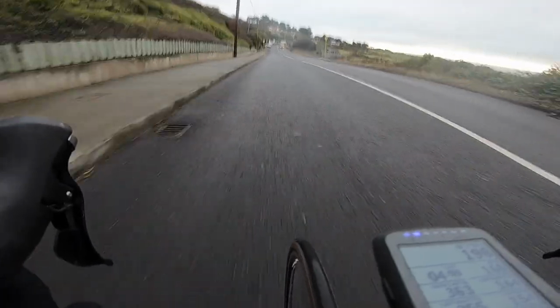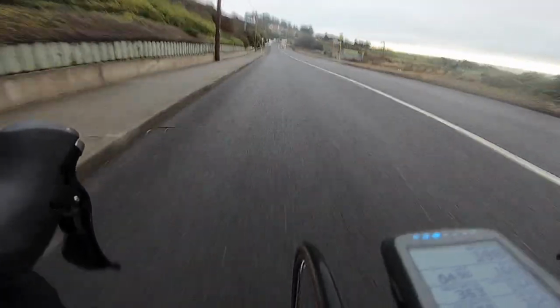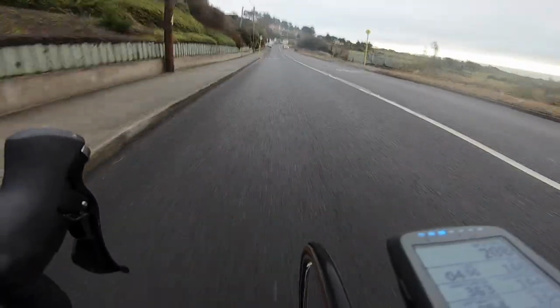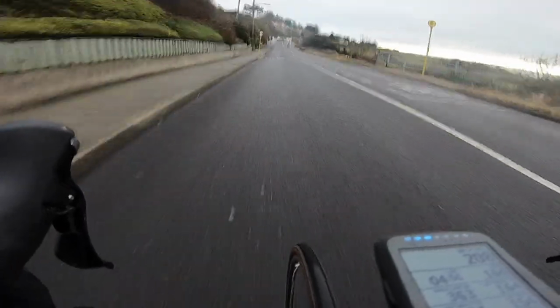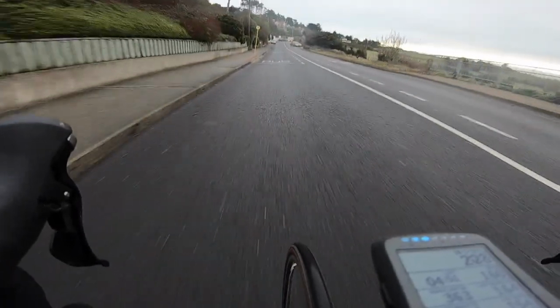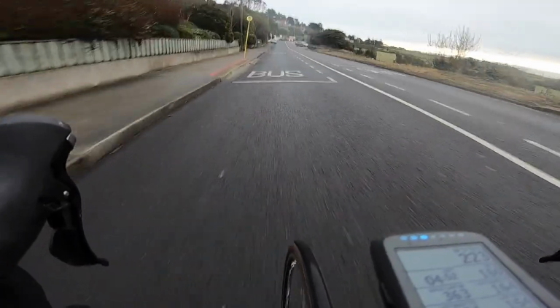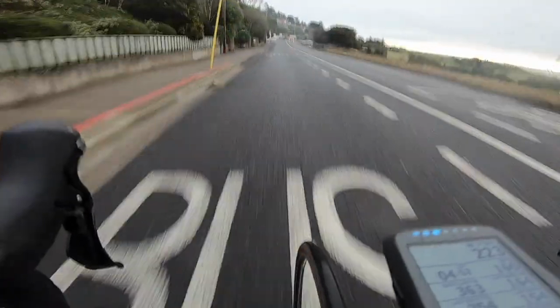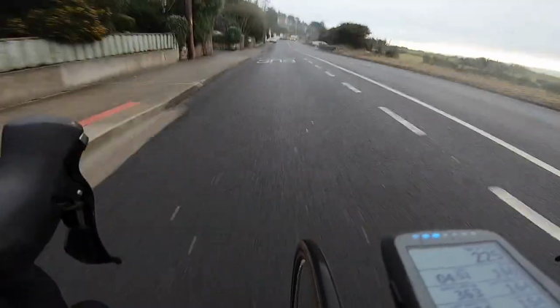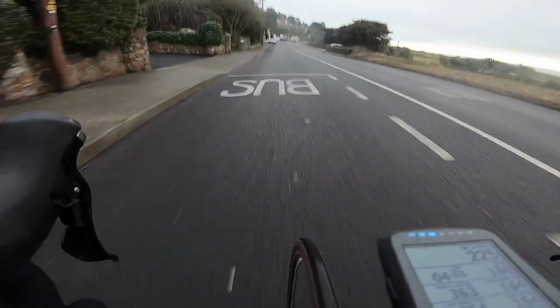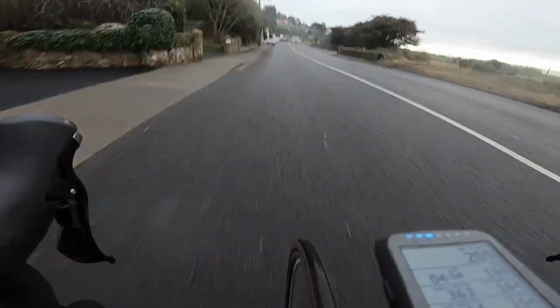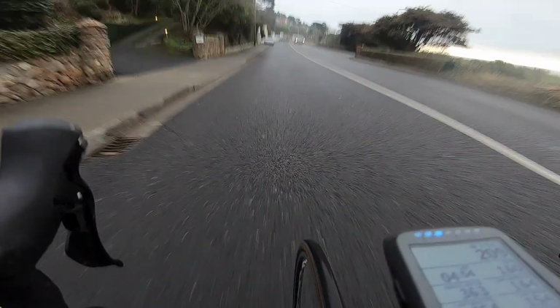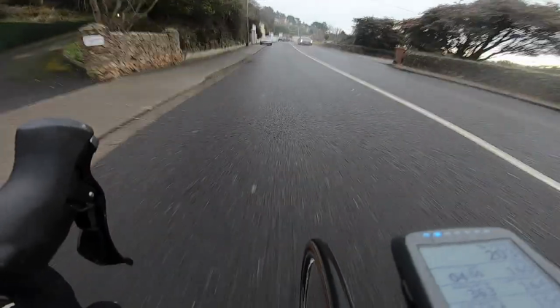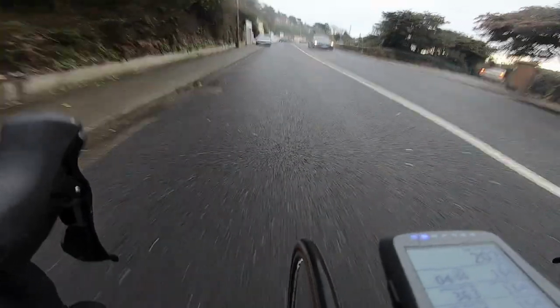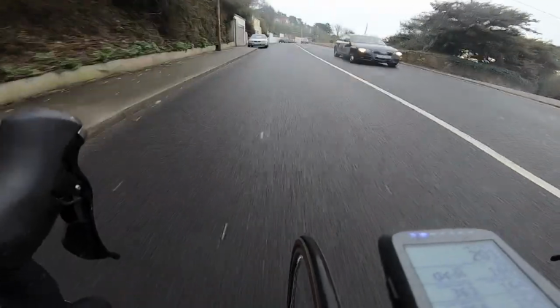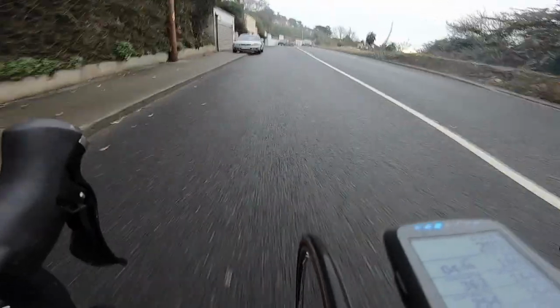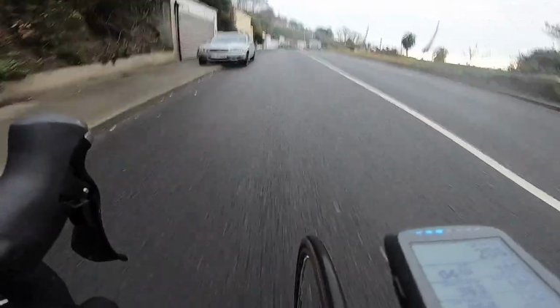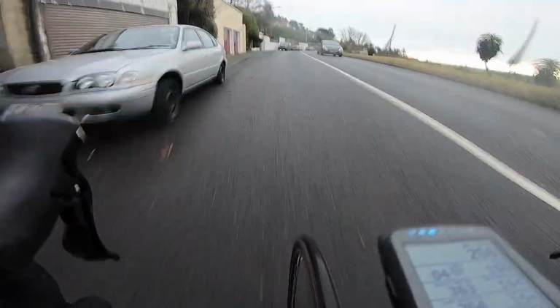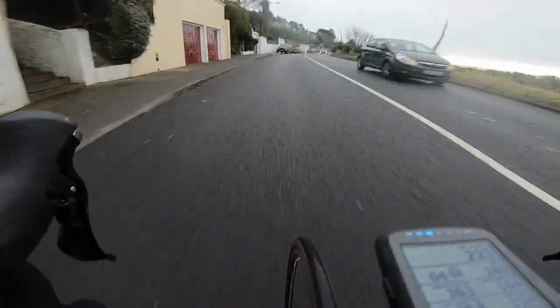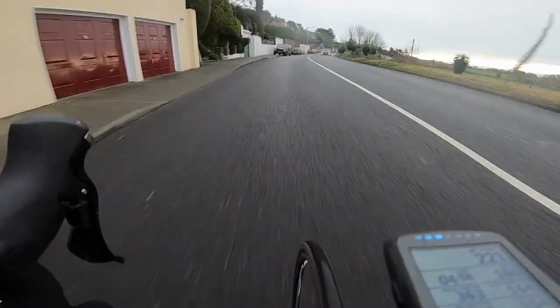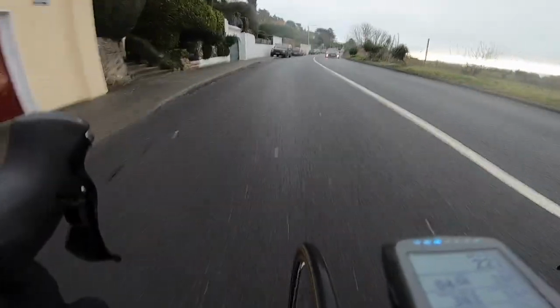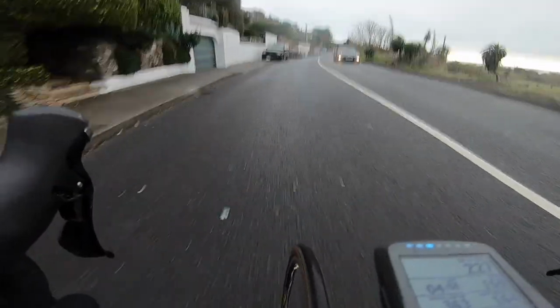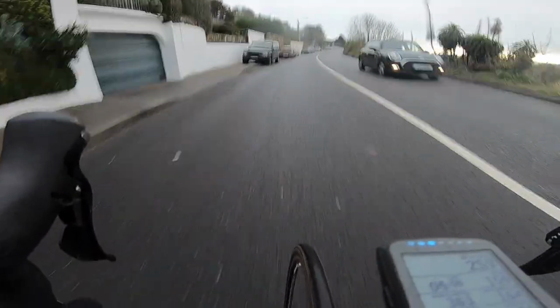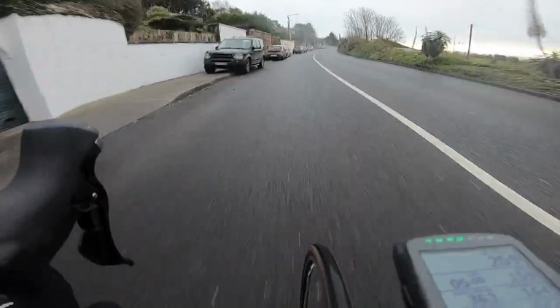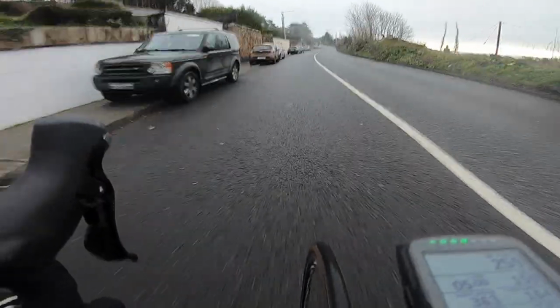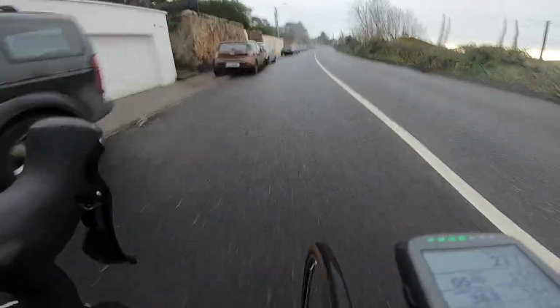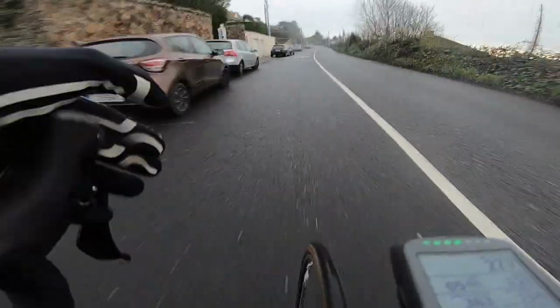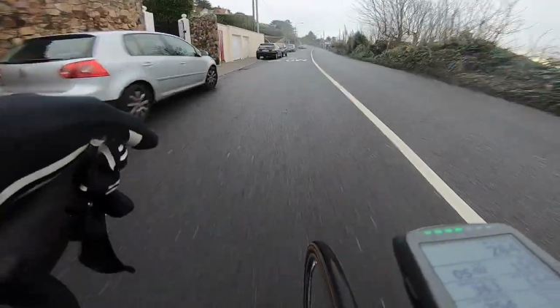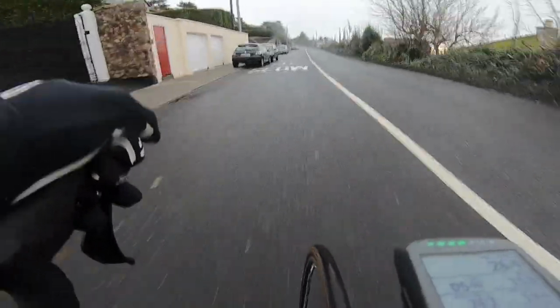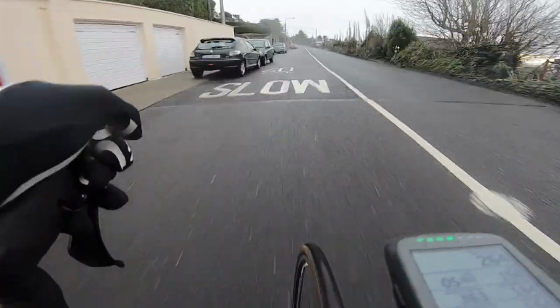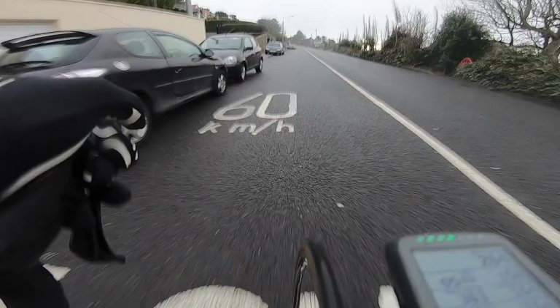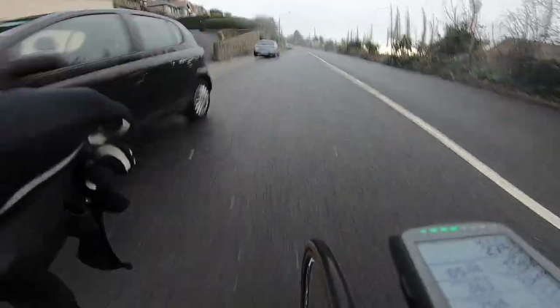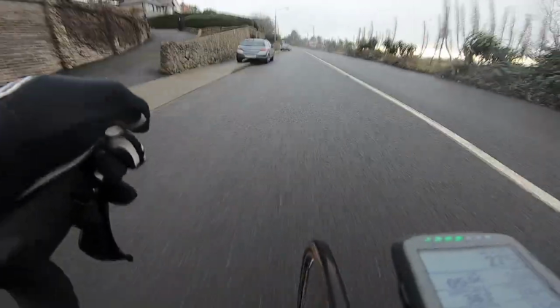Just this downhill section here — making sure you're trying to keep the power on. You can see on the right-hand side, it's a little bit blown out, but that's the Irish Sea on the right-hand side.